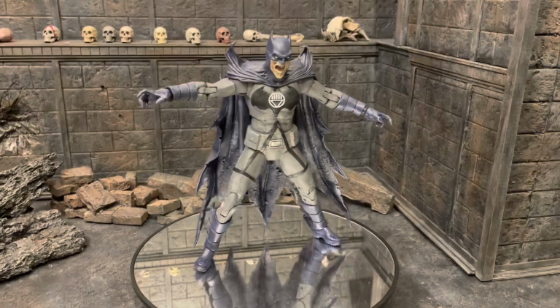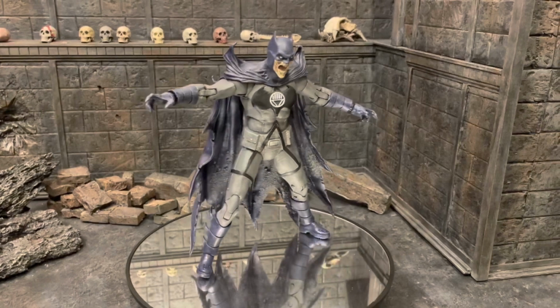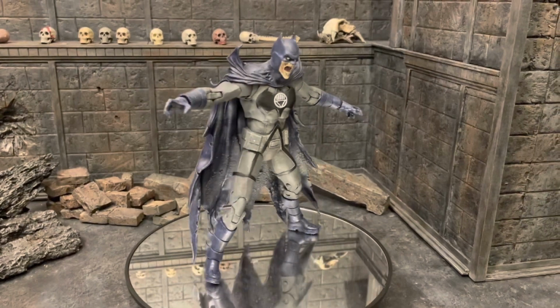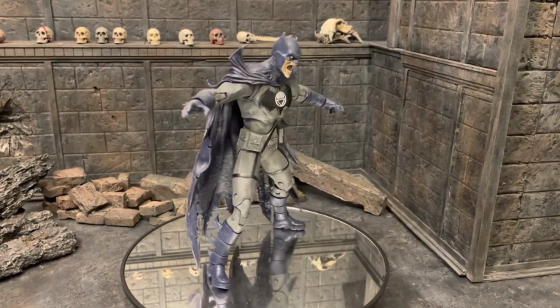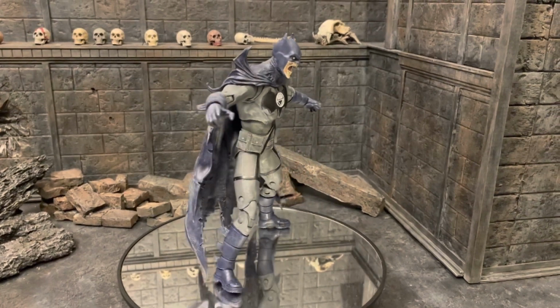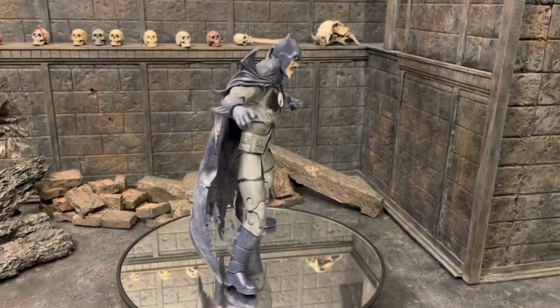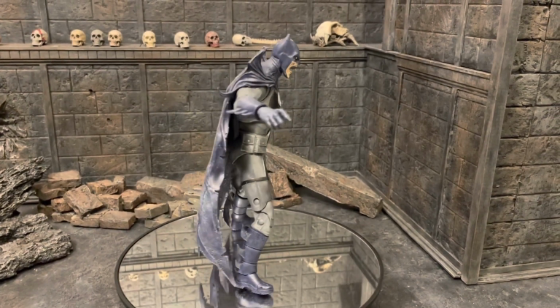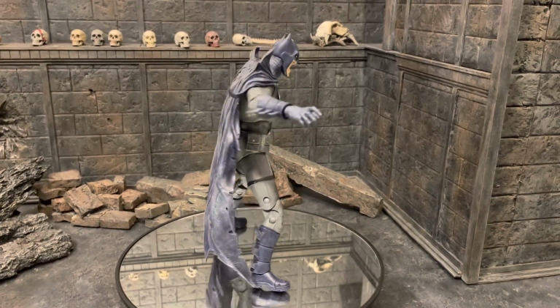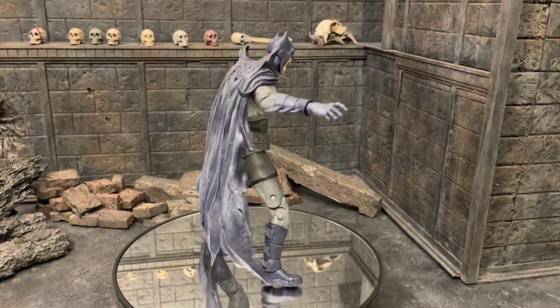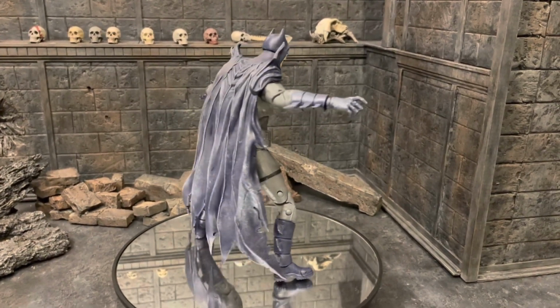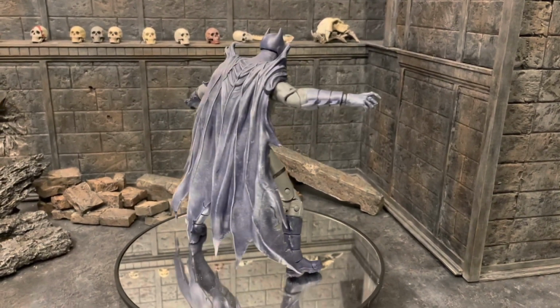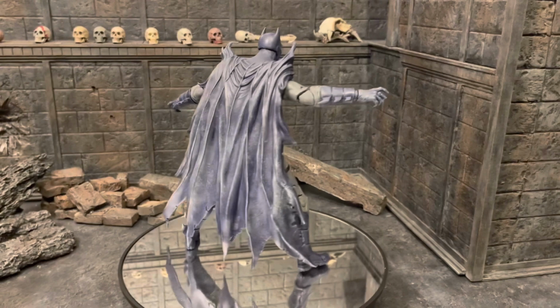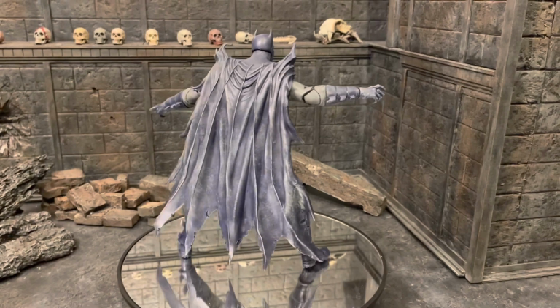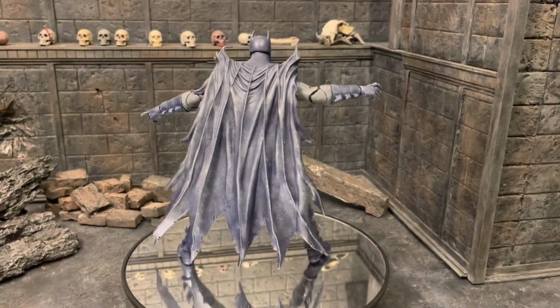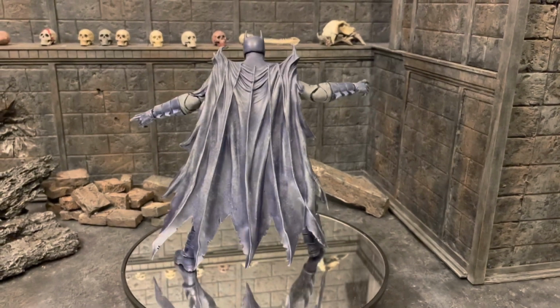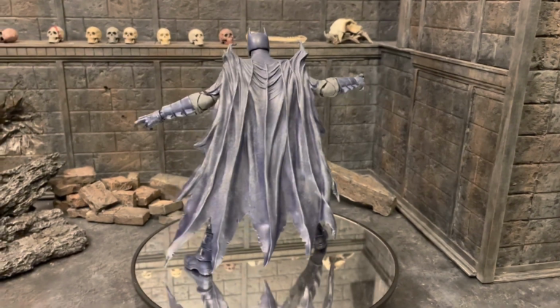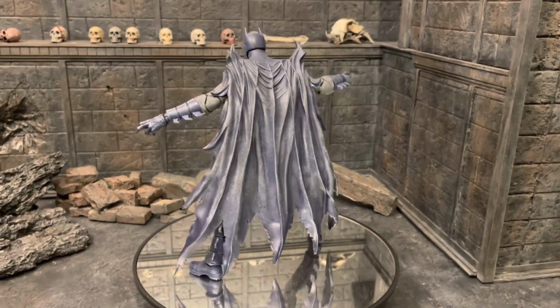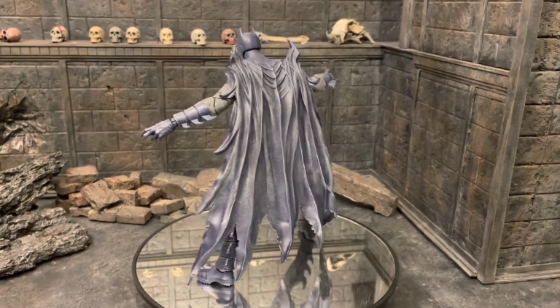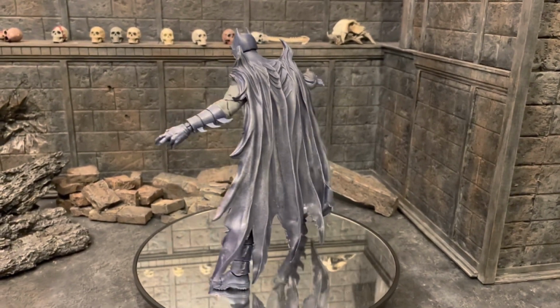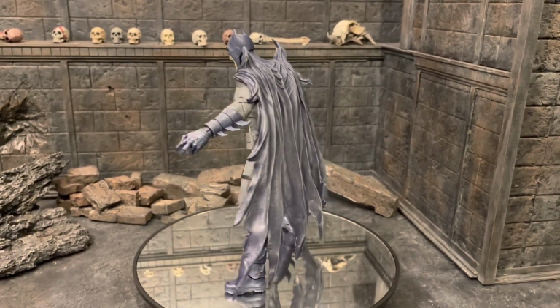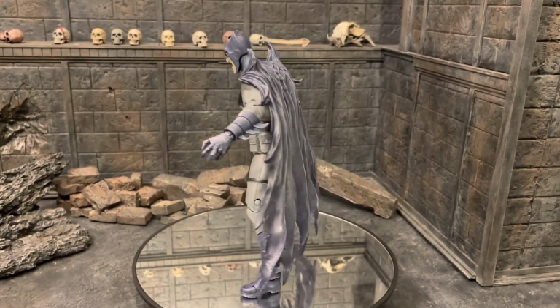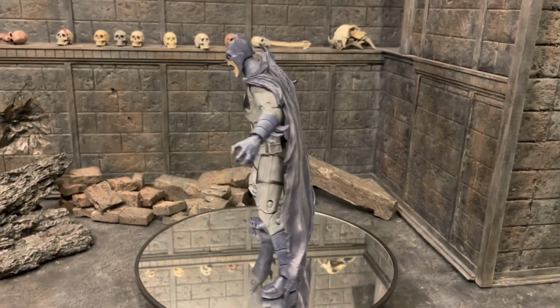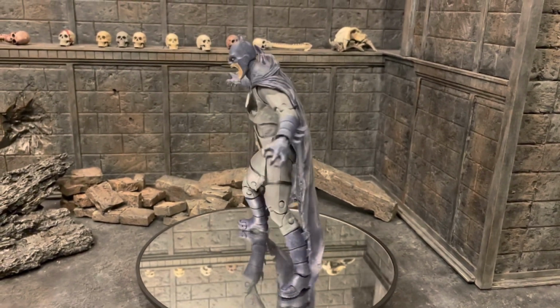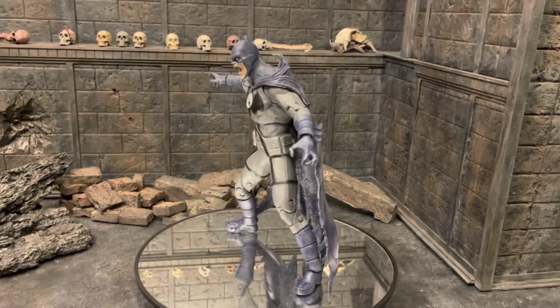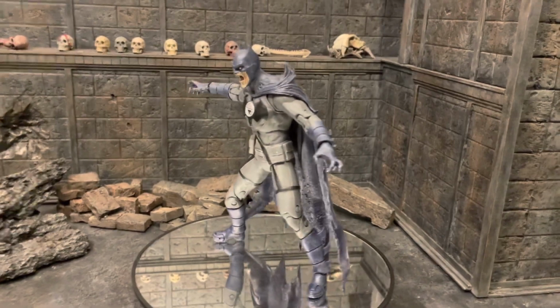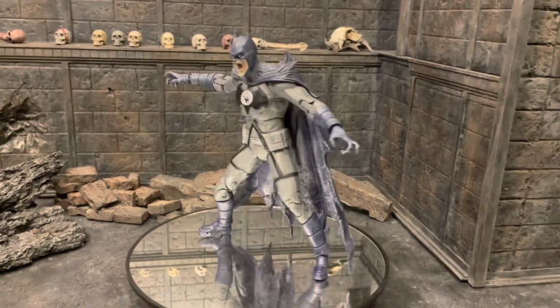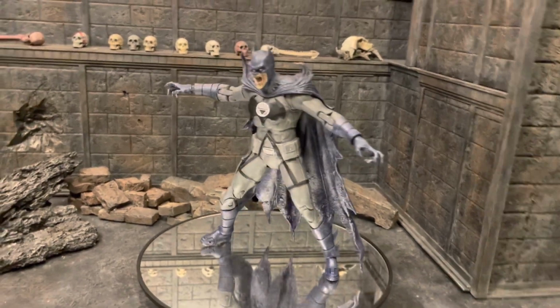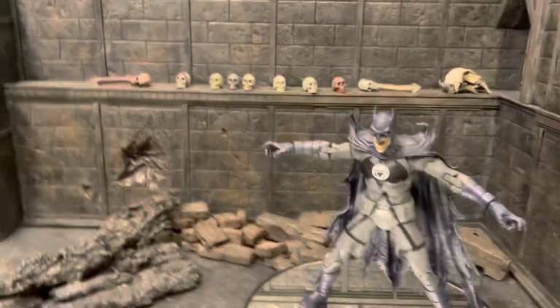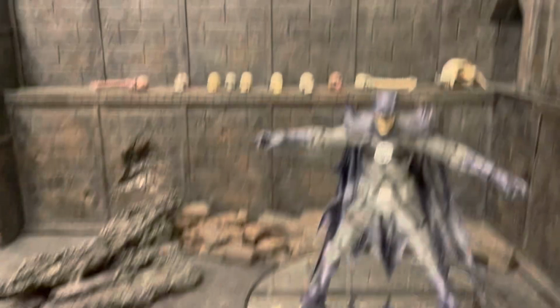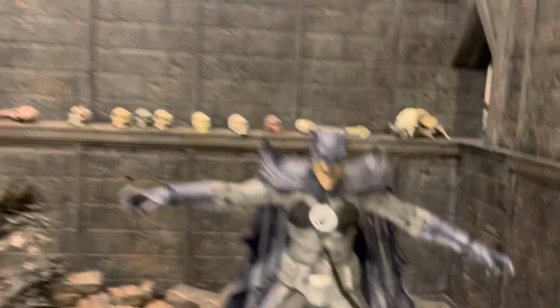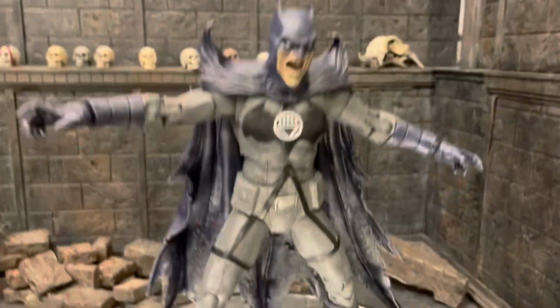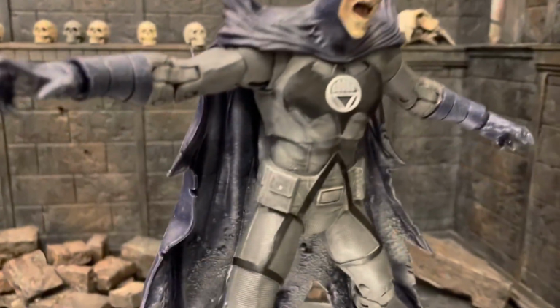What's up guys, Ricky here with another quick custom of the Black Lantern Batman. I didn't do a whole lot of custom work on it — just a few things — so I just wanted to share with you real quick what I did. This should be a pretty quick video.